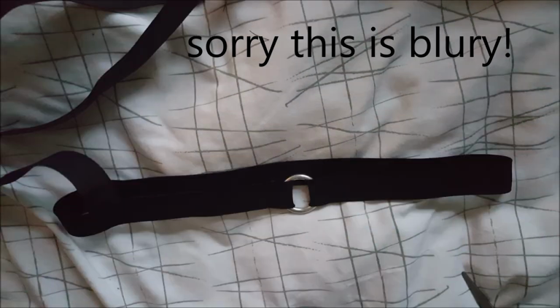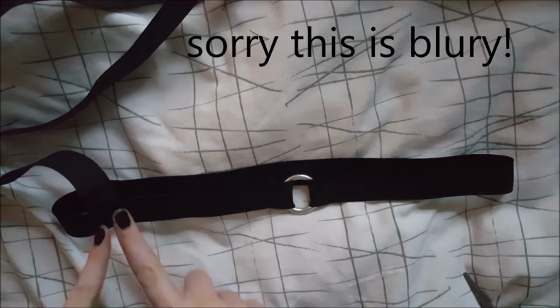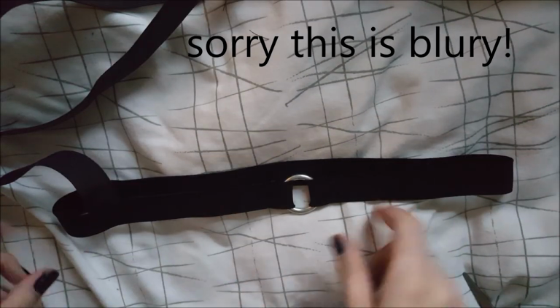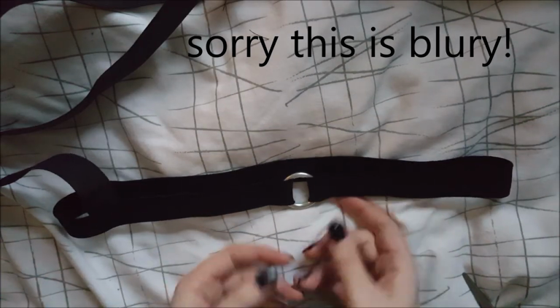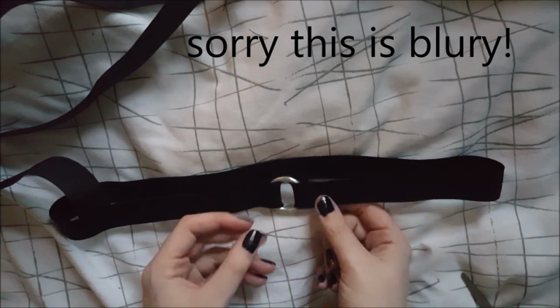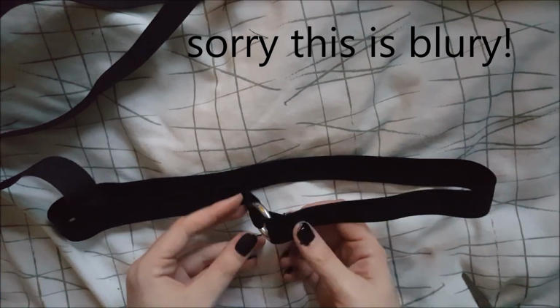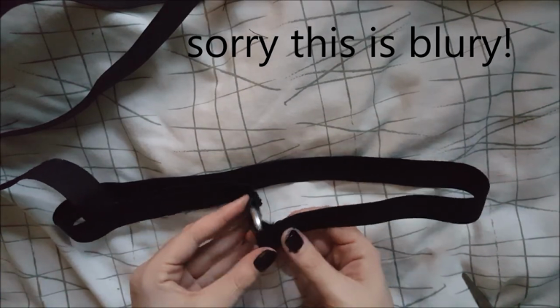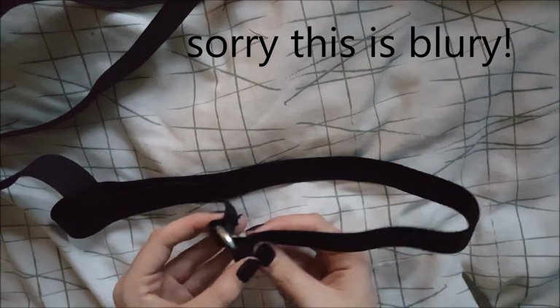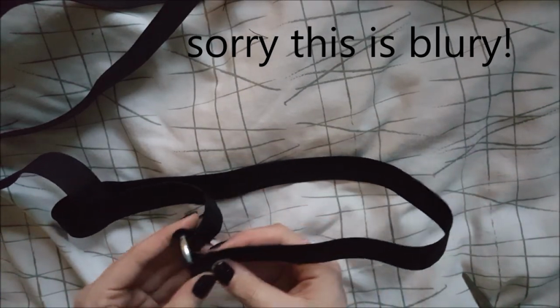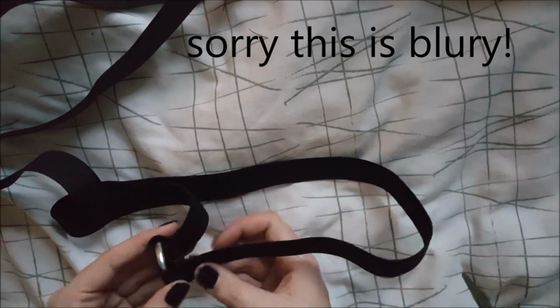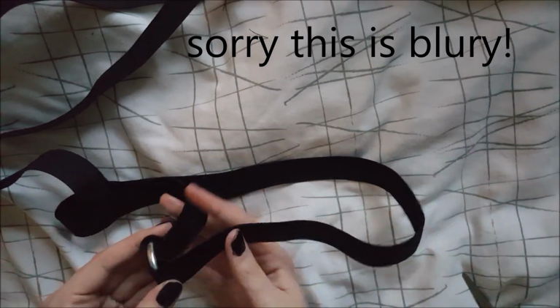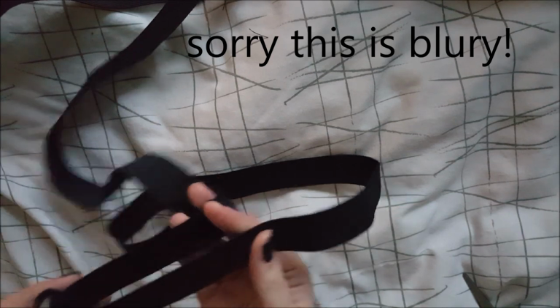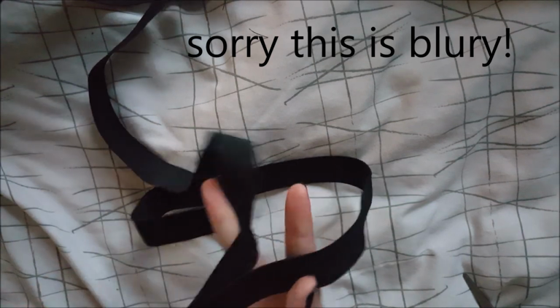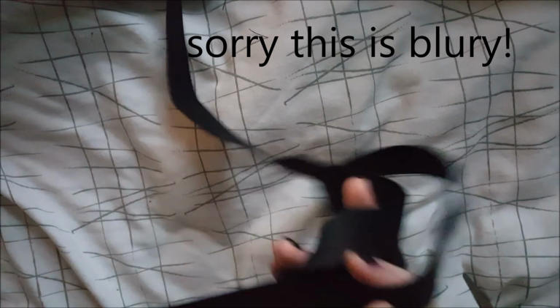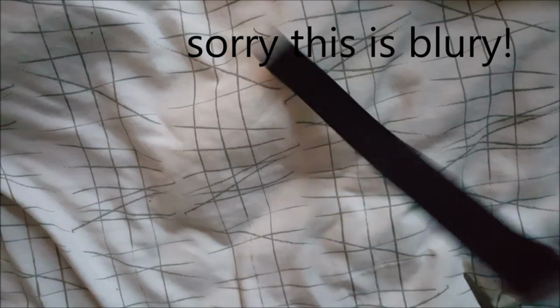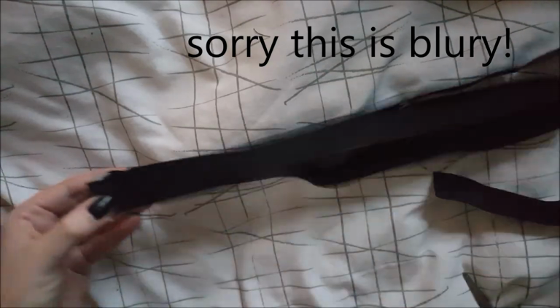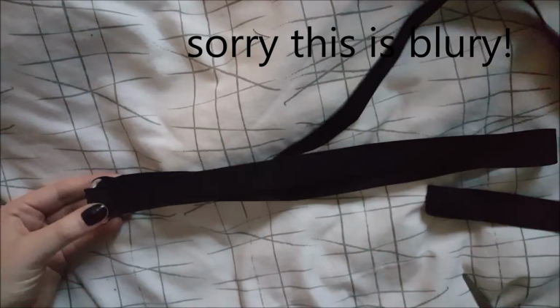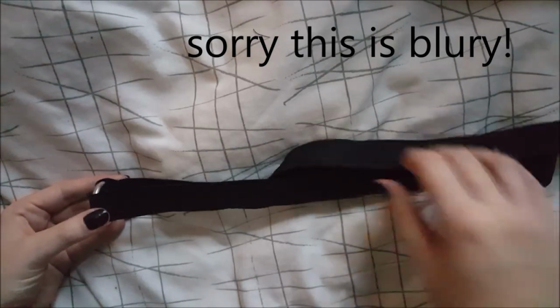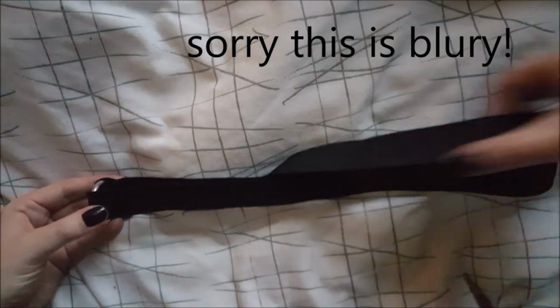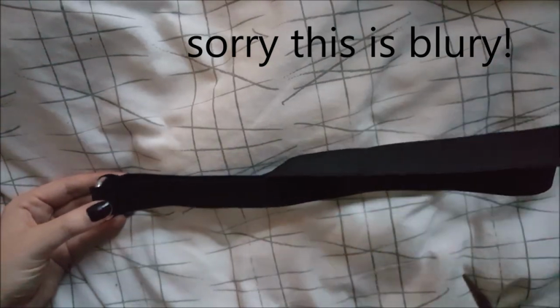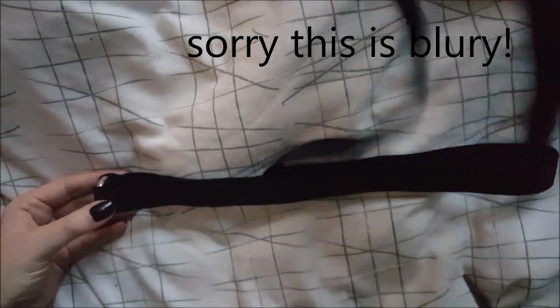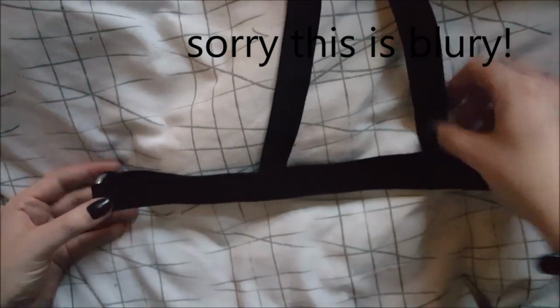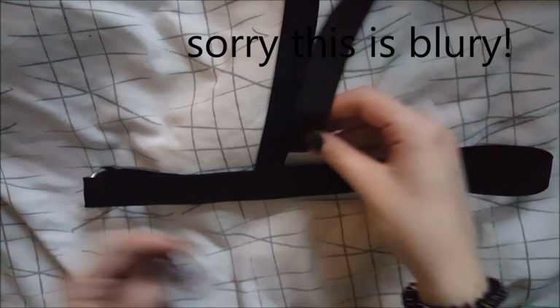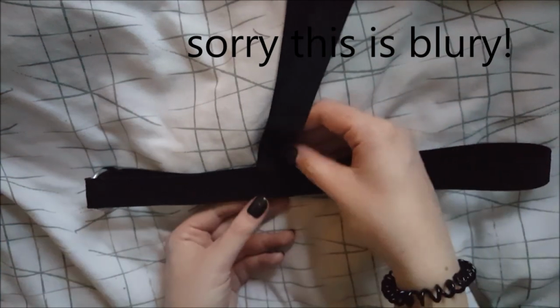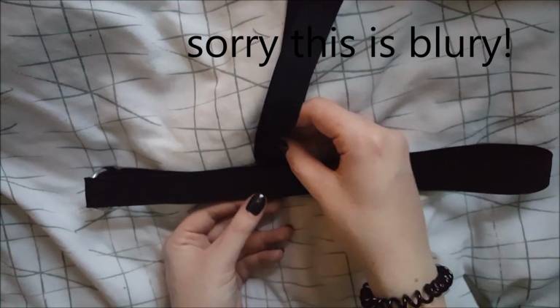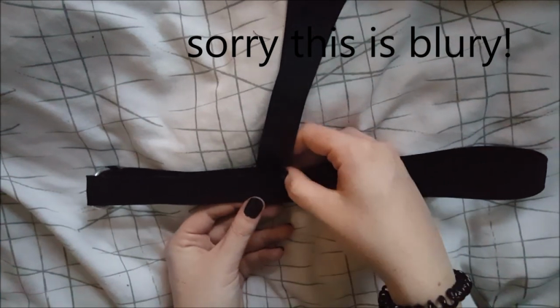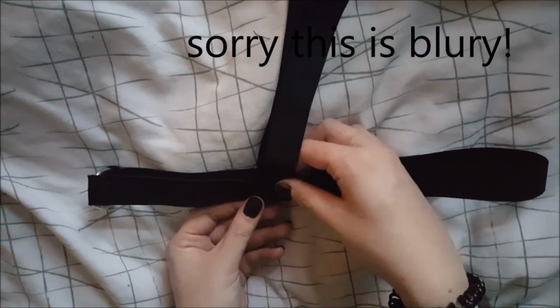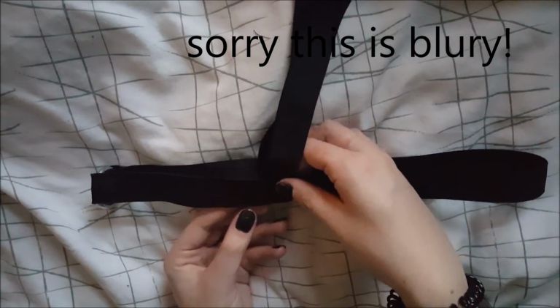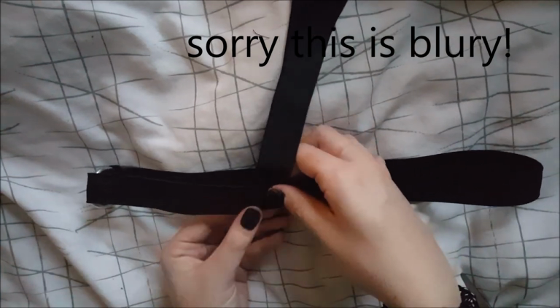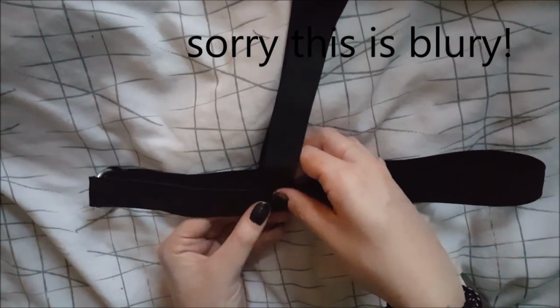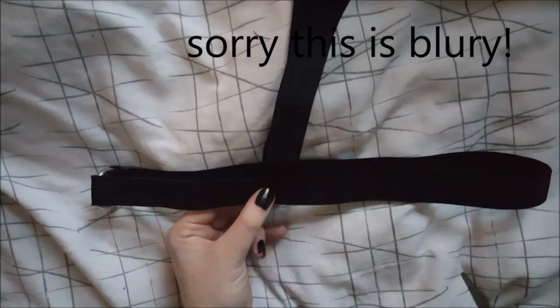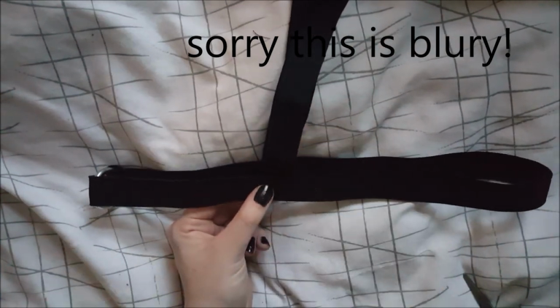So to get this matching perfectly on each side, I'm going to fold it — not in half because there is a metal ring in the way — but sort of in half. And then I'm going to match up the two points on each side and sew into place.